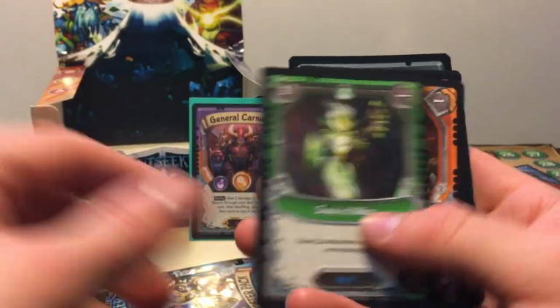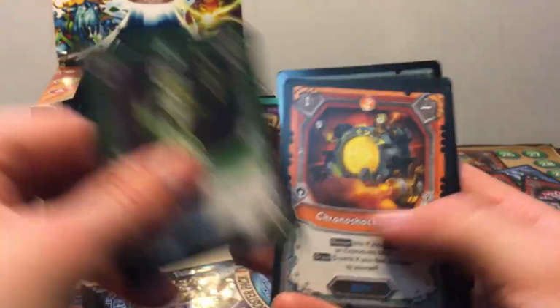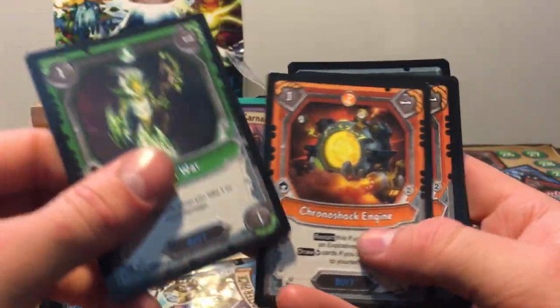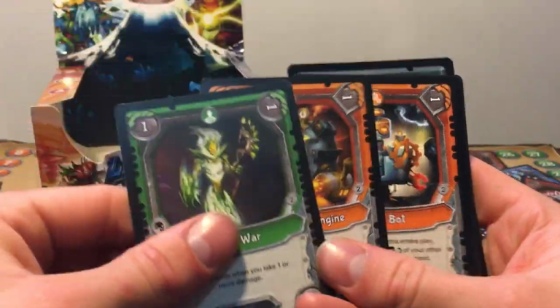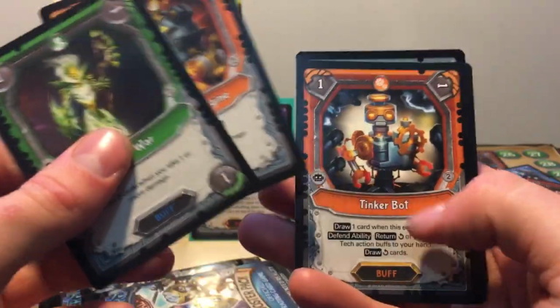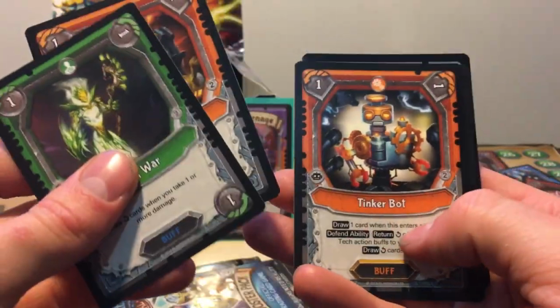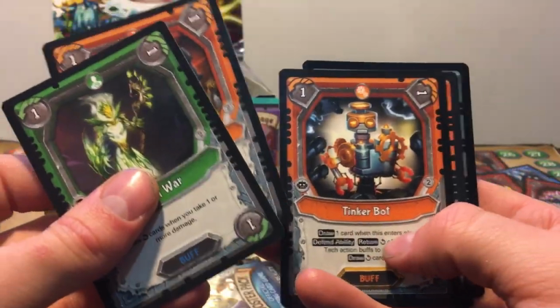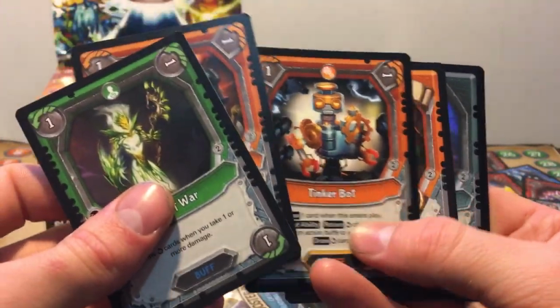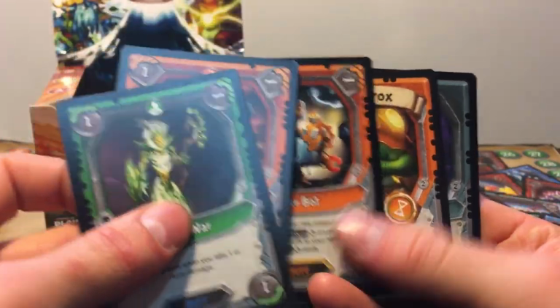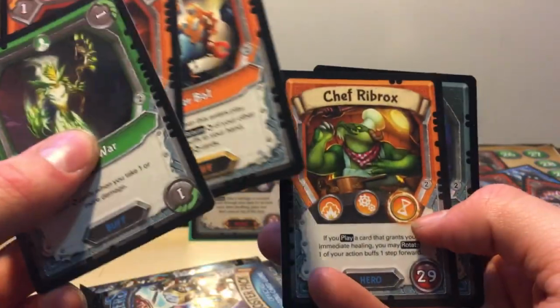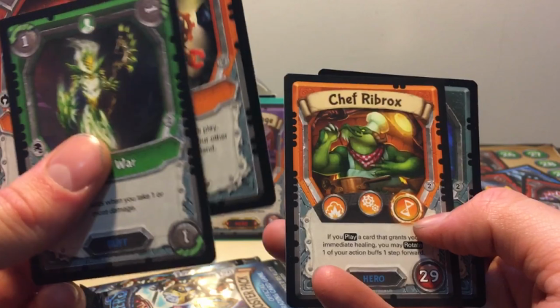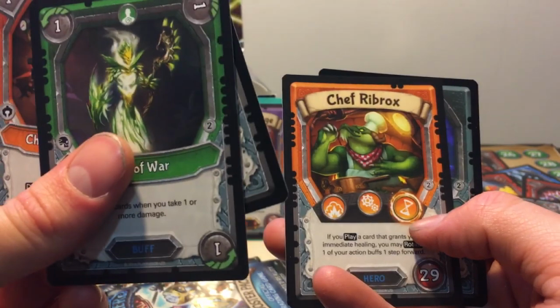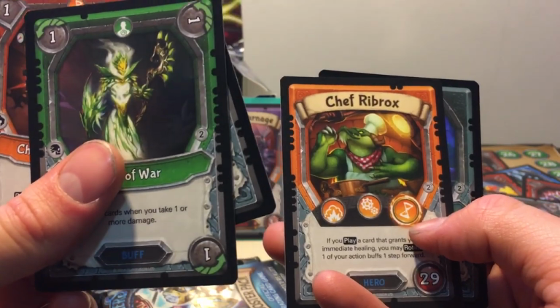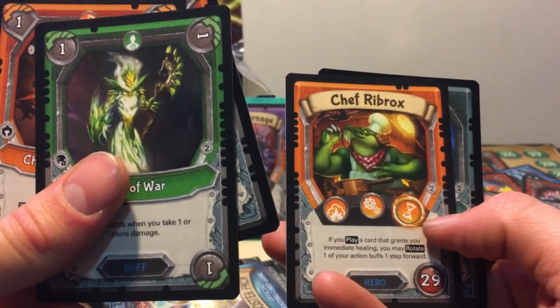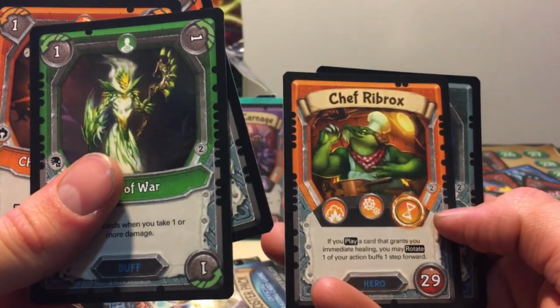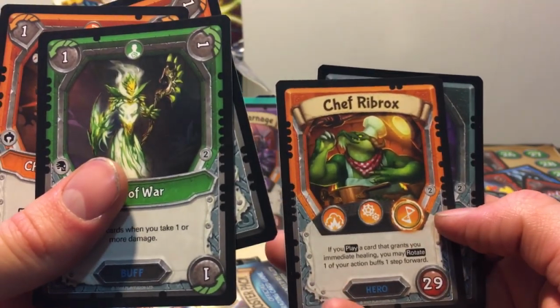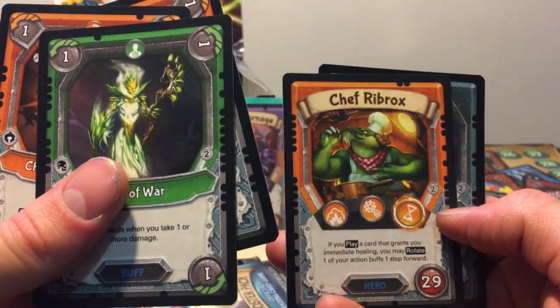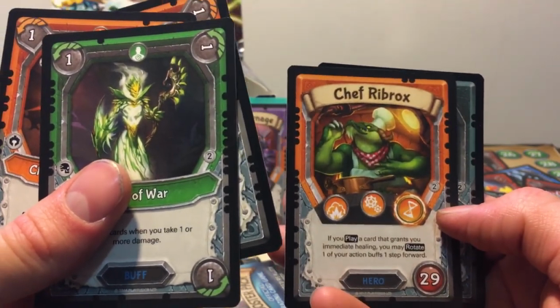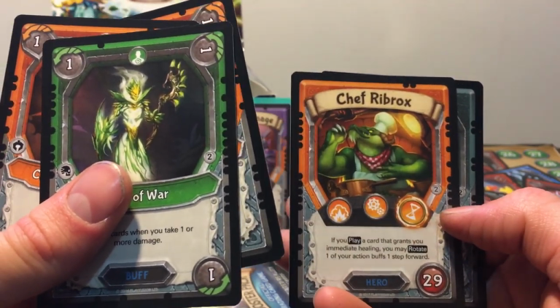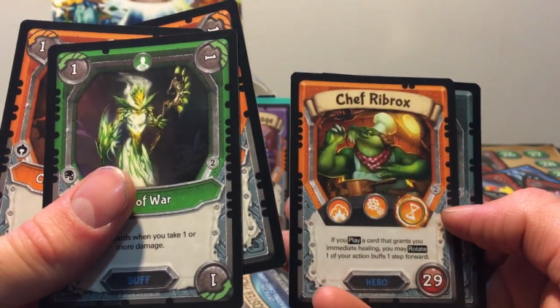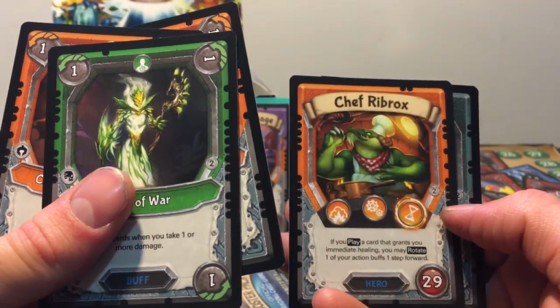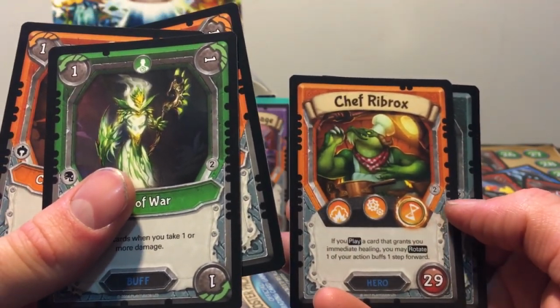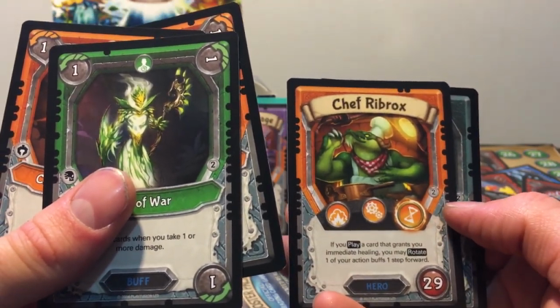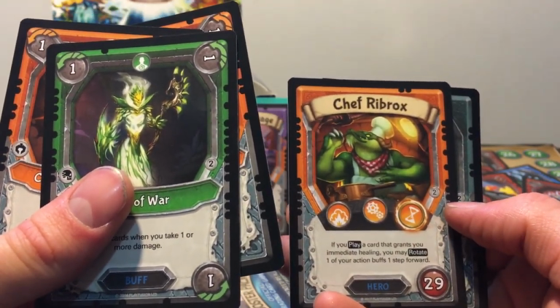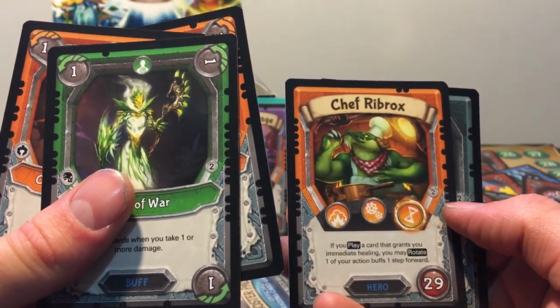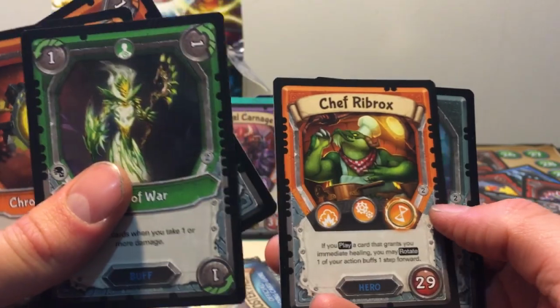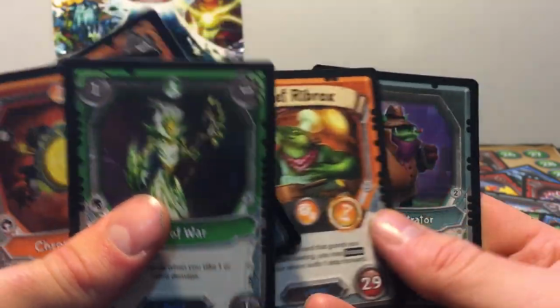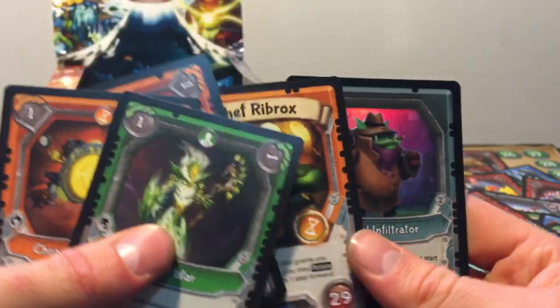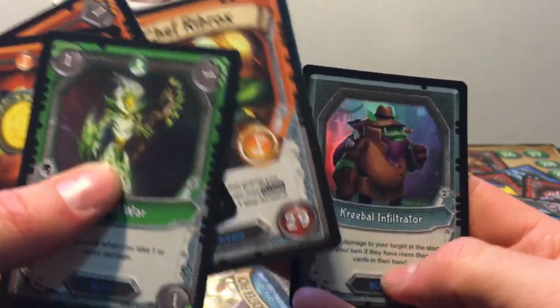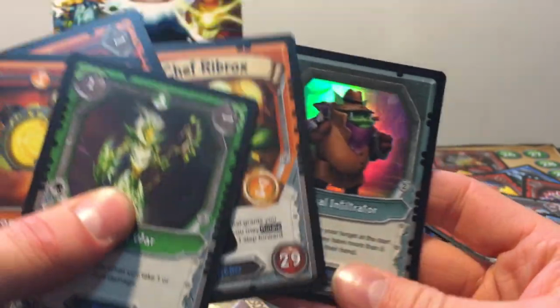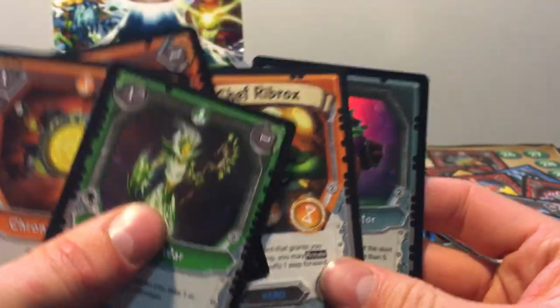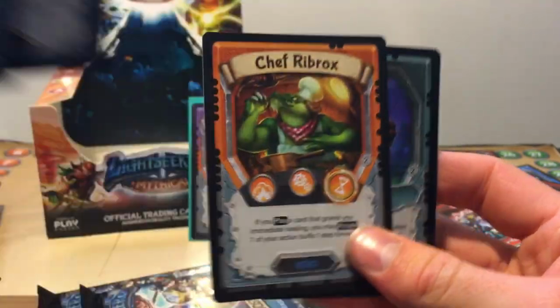So we got a Soul of War, Crone Shock Engine, Tinkerbot — not bad — and a Chief Ruby Rock: if you play a card that grants you an immediate healing barrier, rotate one of your action buffs one step forward. And a Foil Quibro Infiltrator. Not too bad.